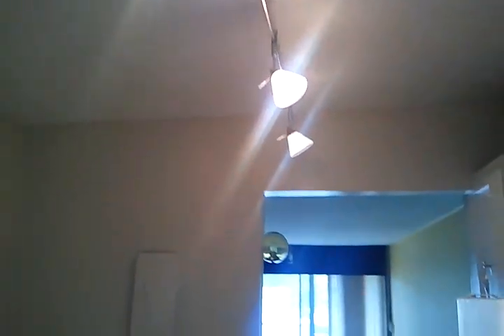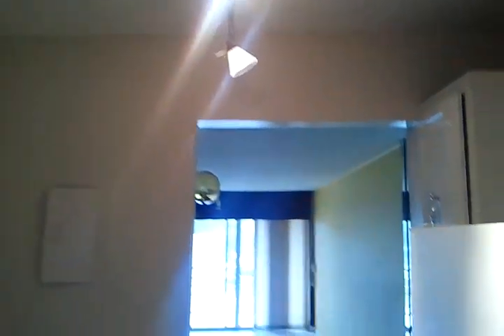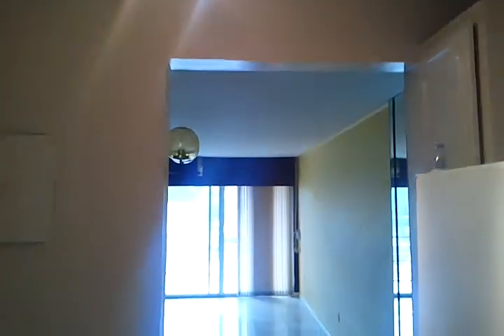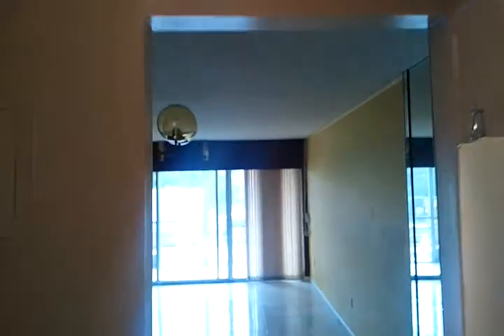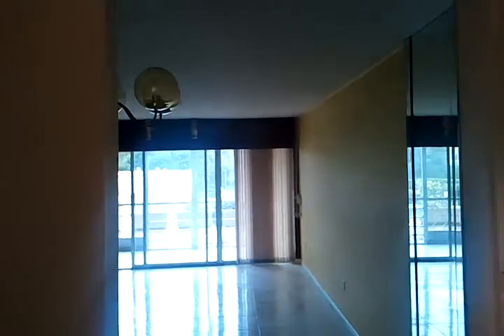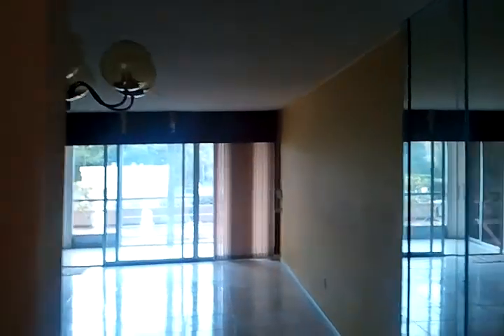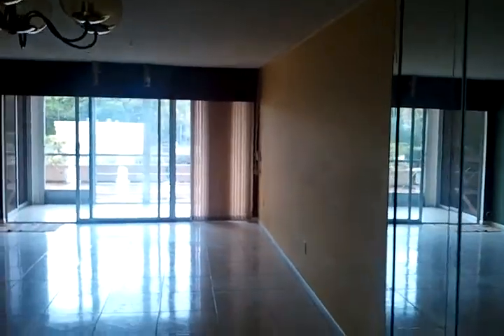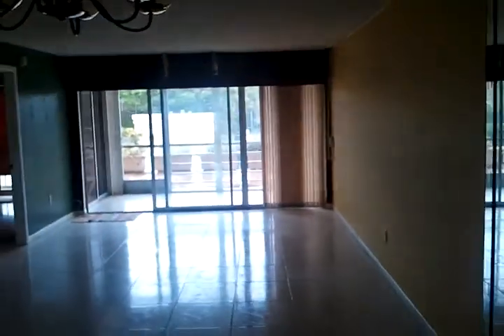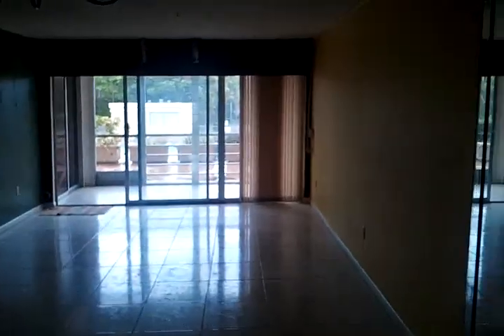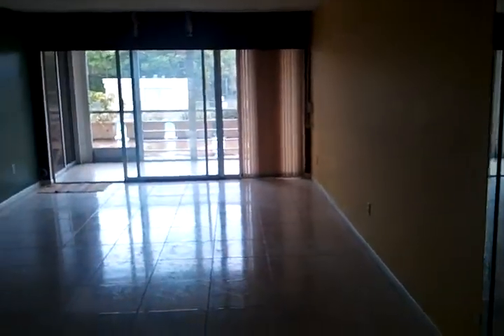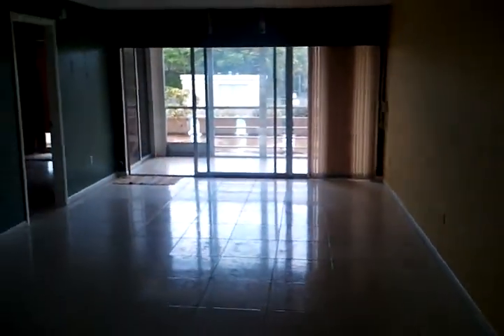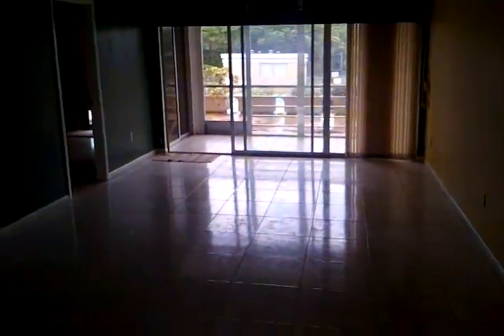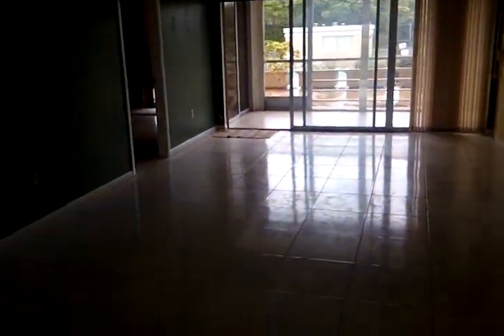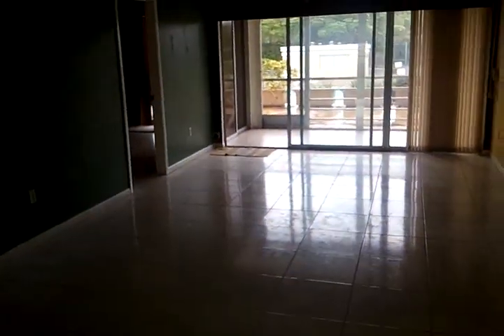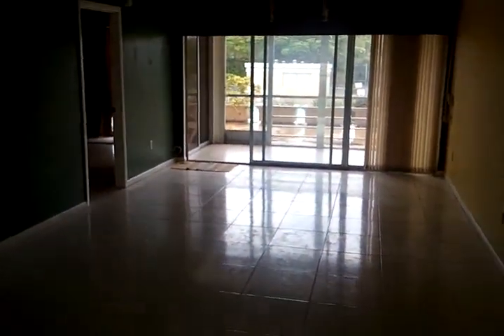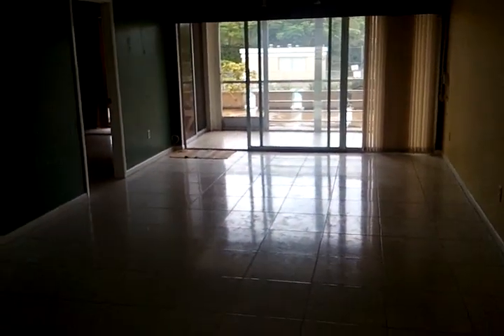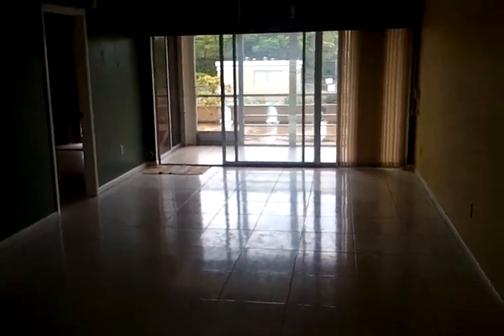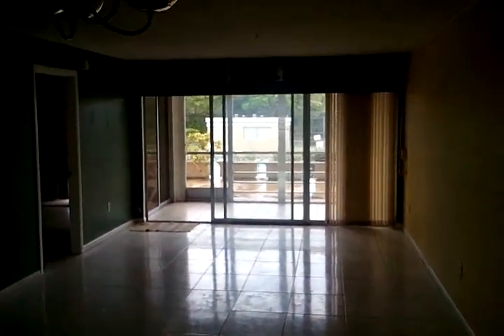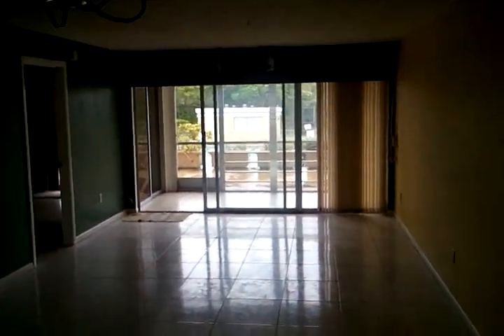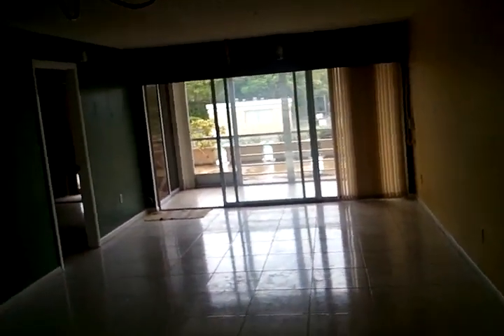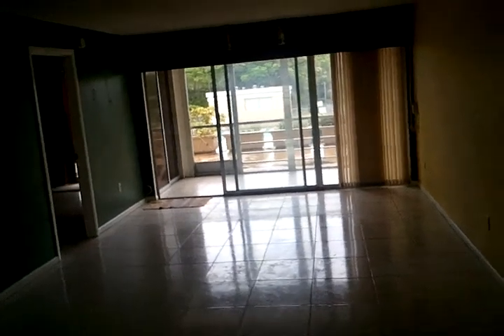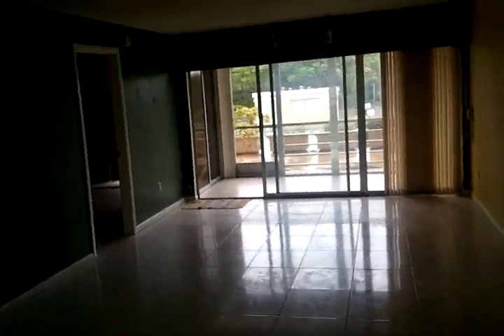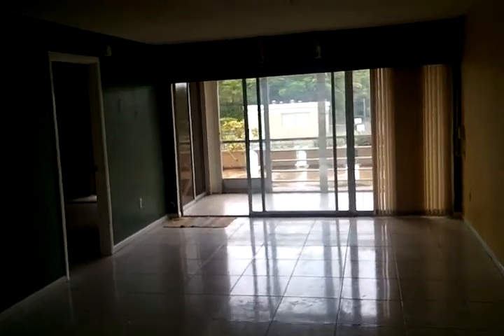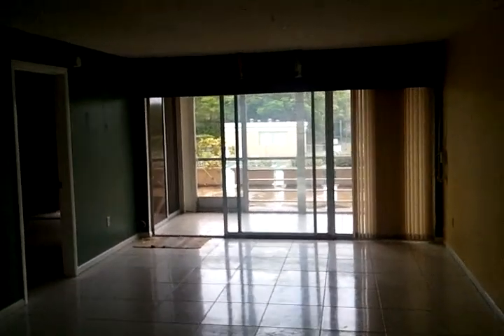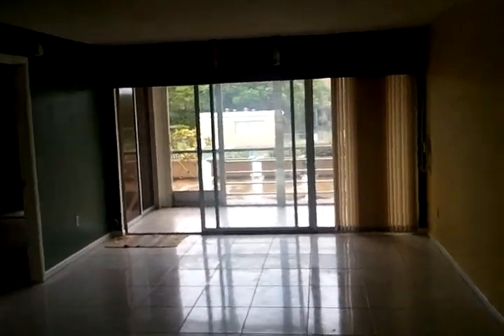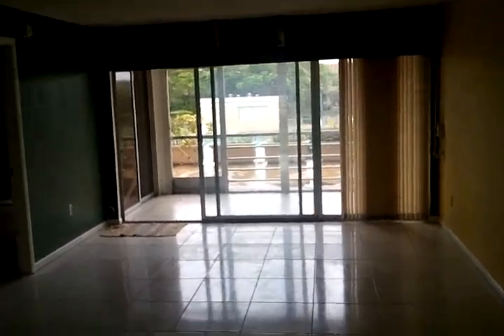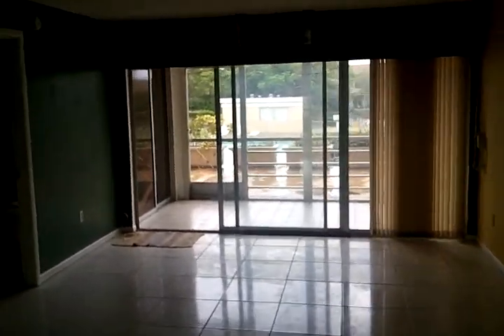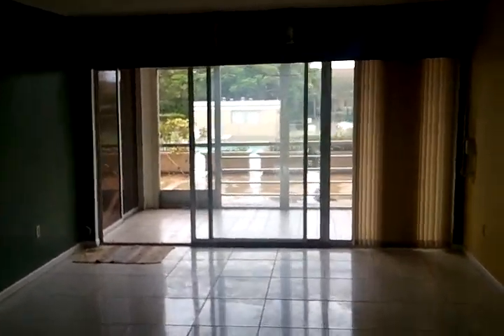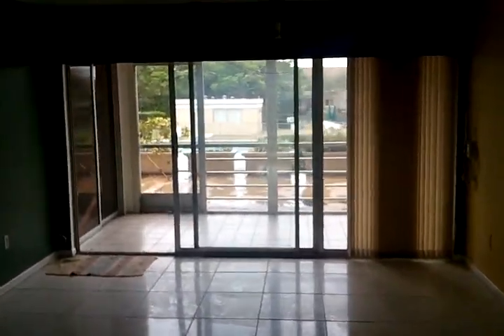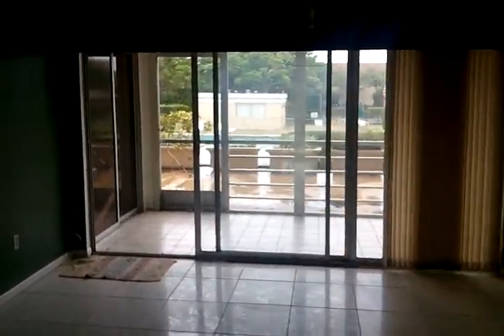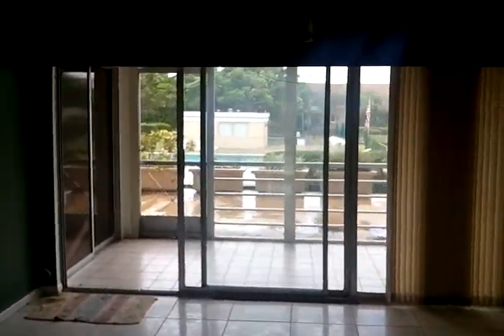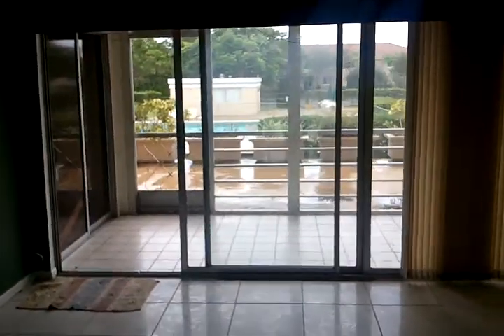I'm gonna walk through the kitchen and go to the living room. Very large living room and dining room area, with a screened-in patio overlooking the swimming pool.